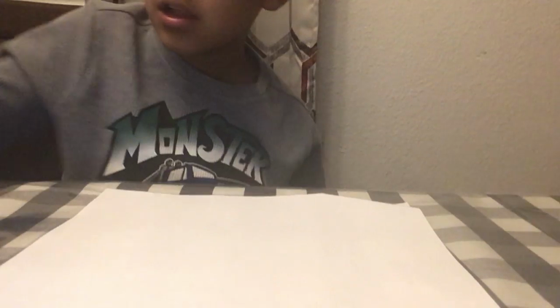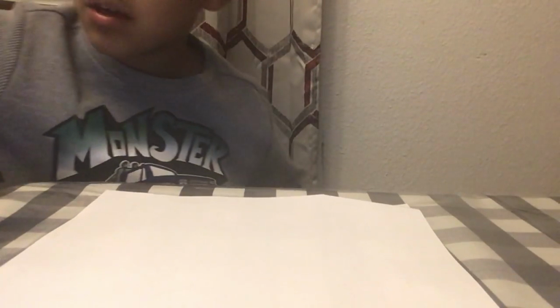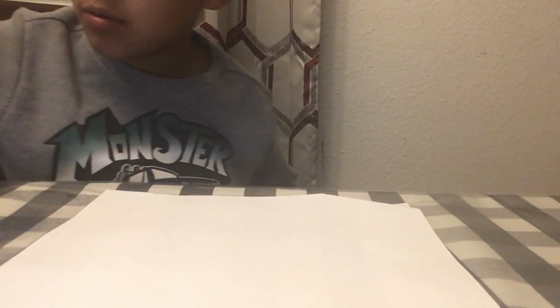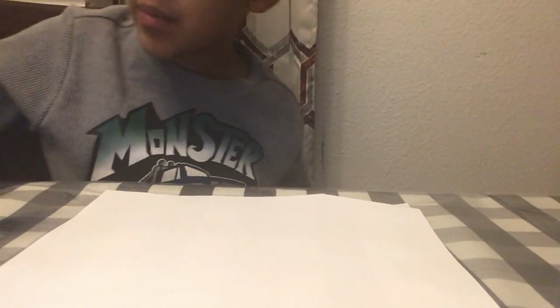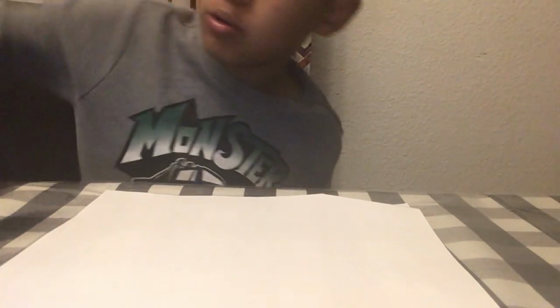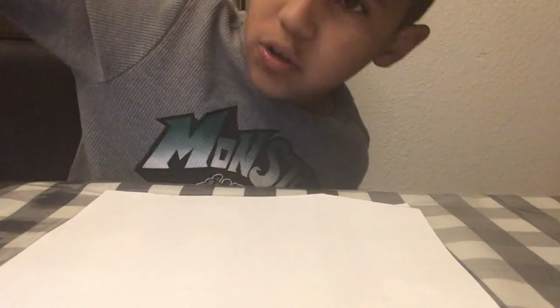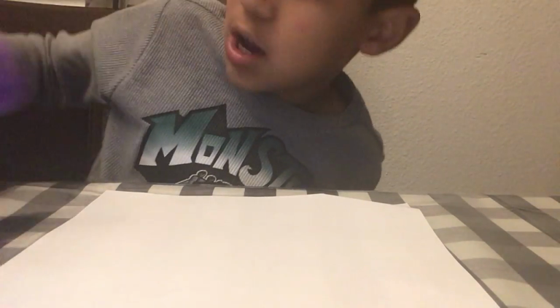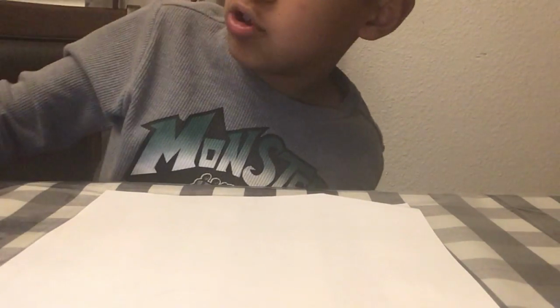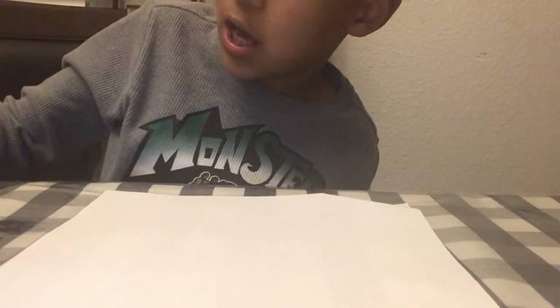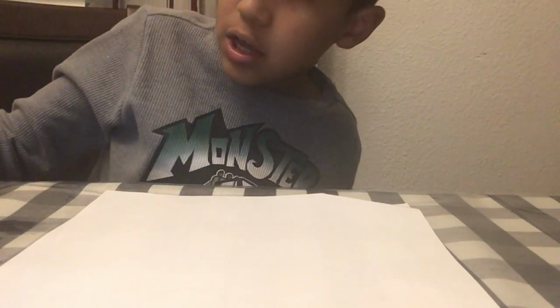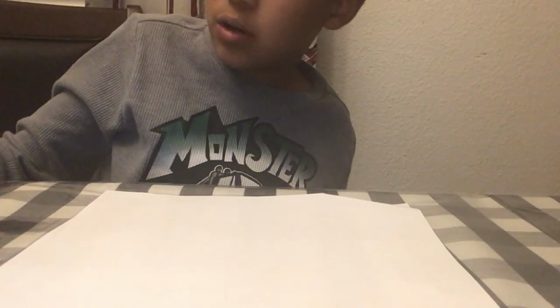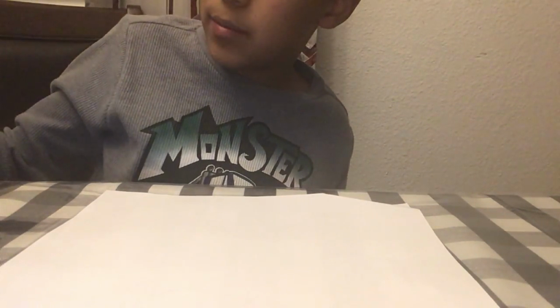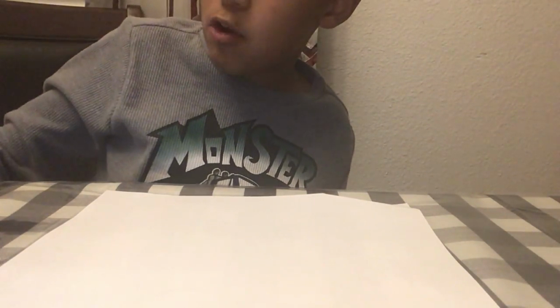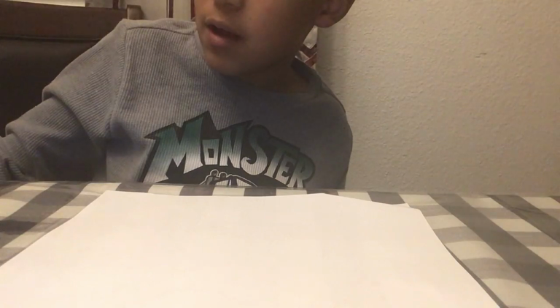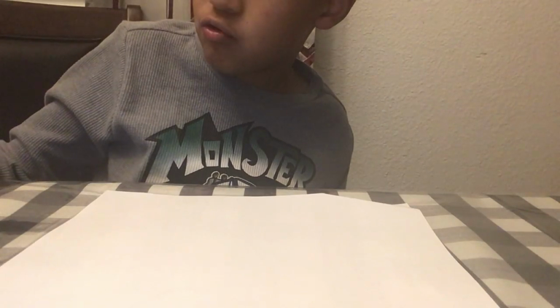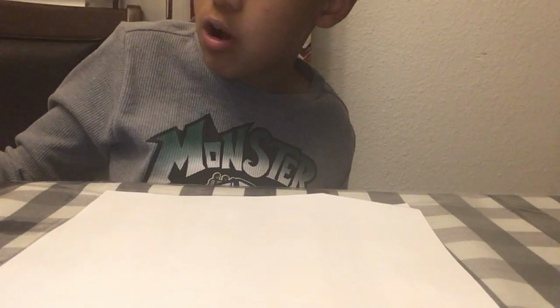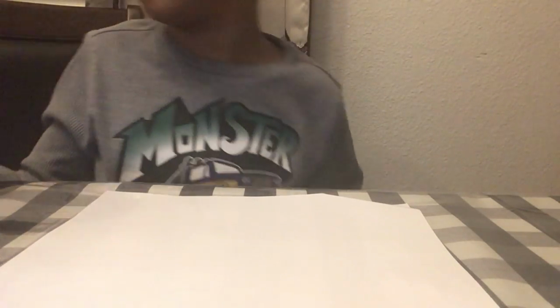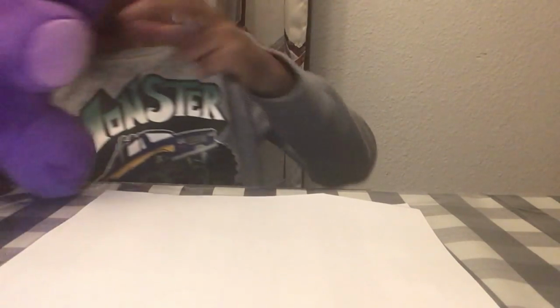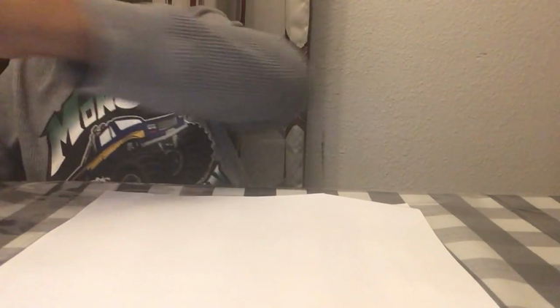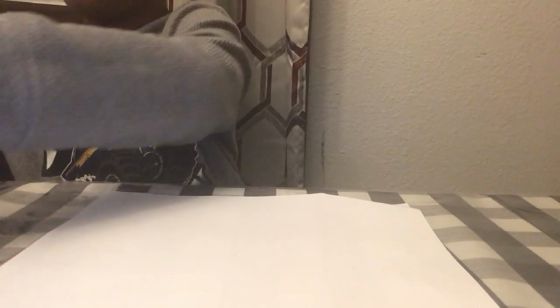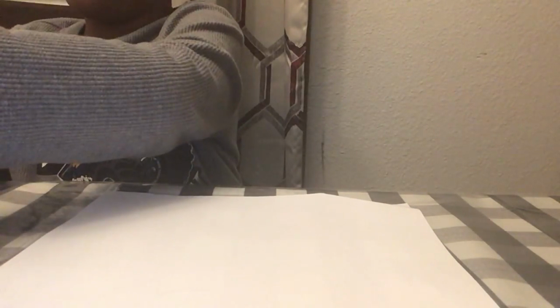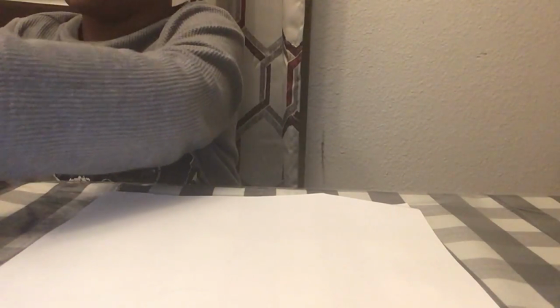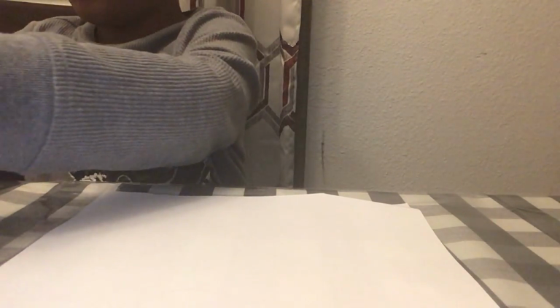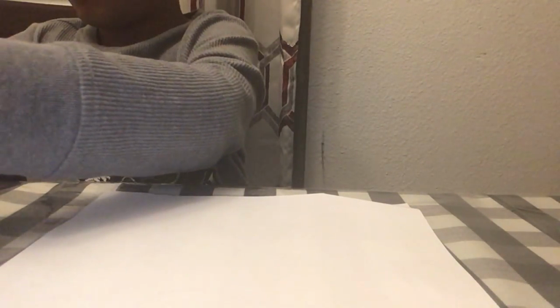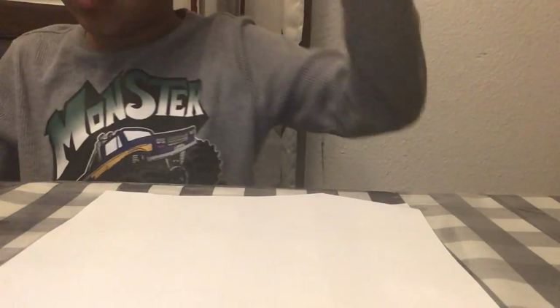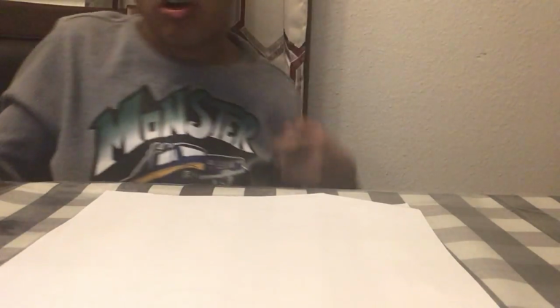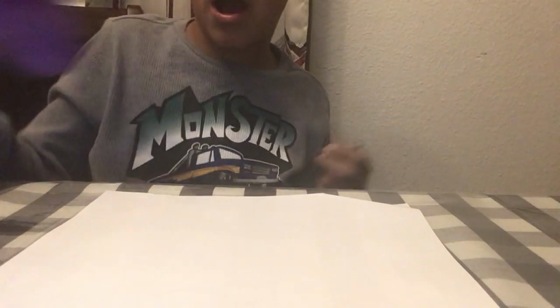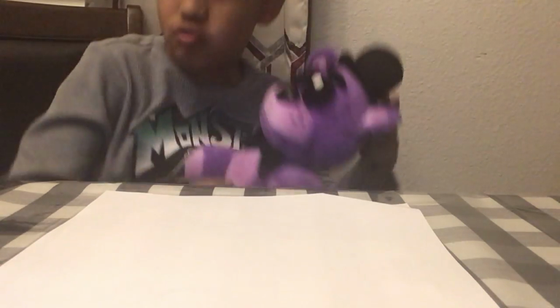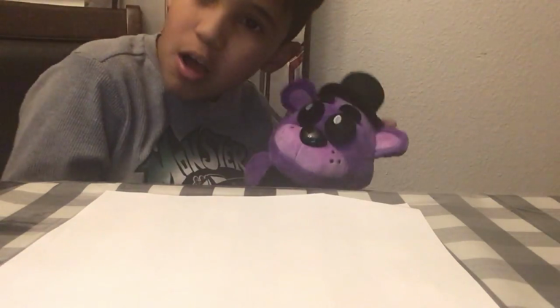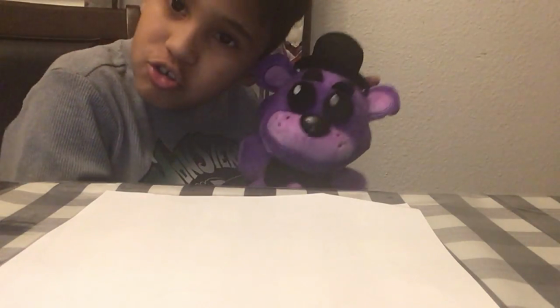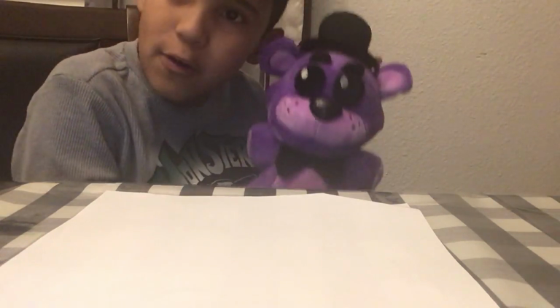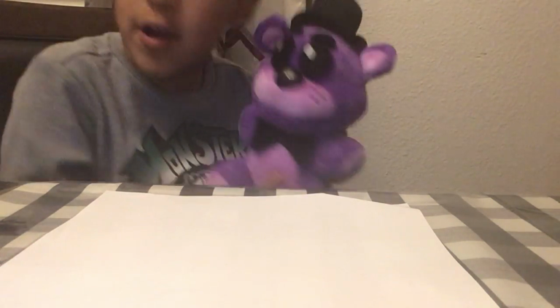Hello guys, welcome back to another video. Today is going to be my first ever drawing tutorial video. So I'm going to show you all how to draw Shadow Freddy.